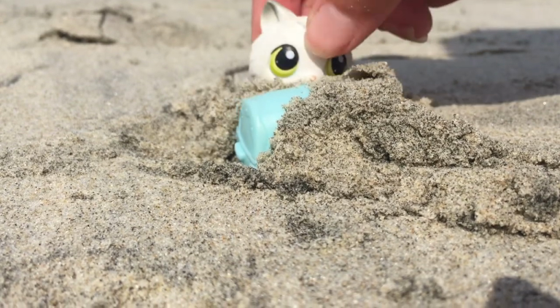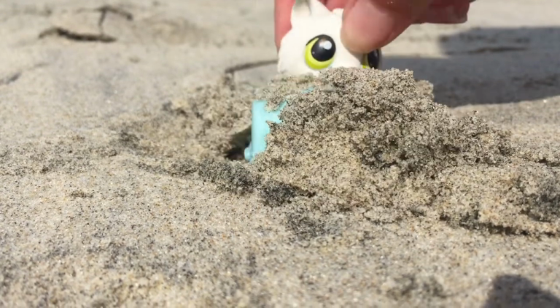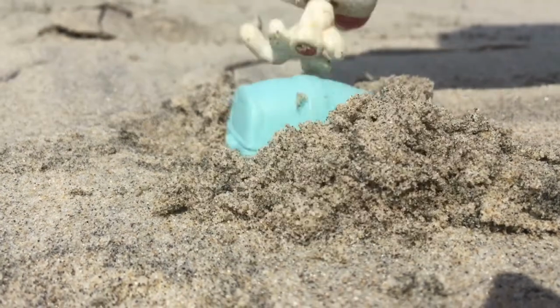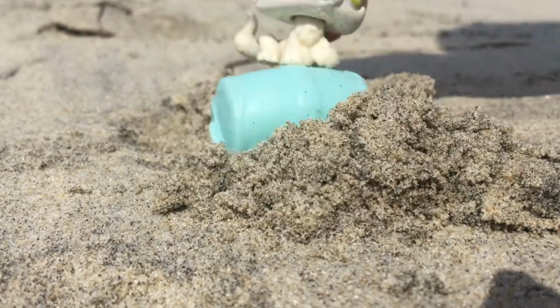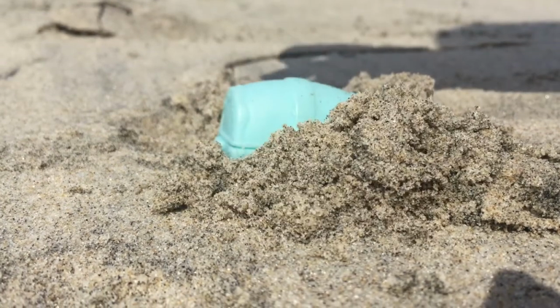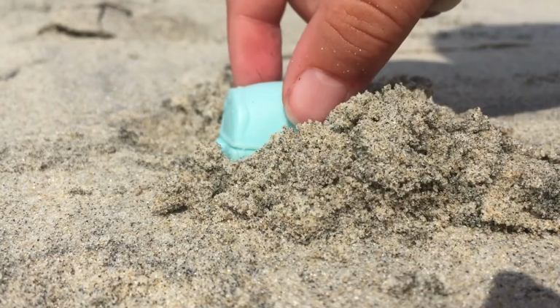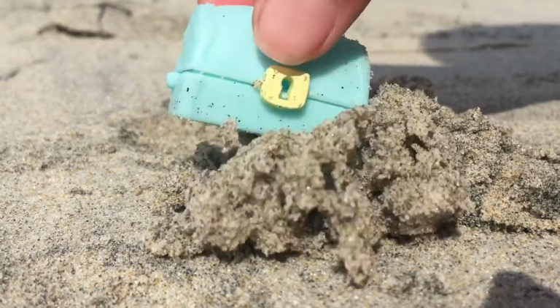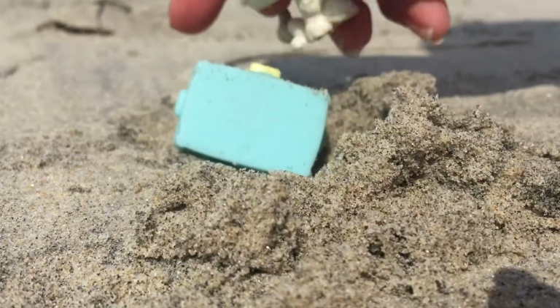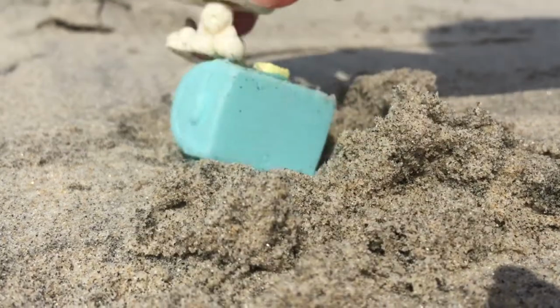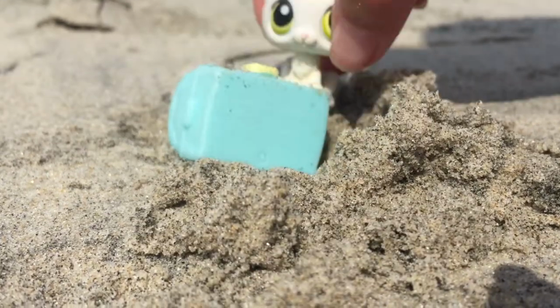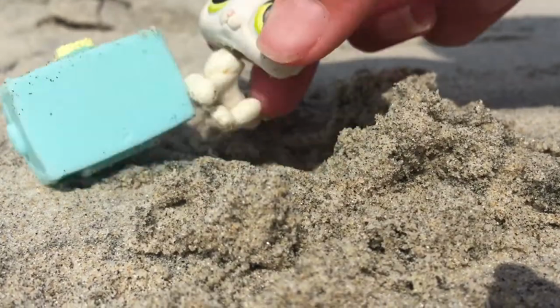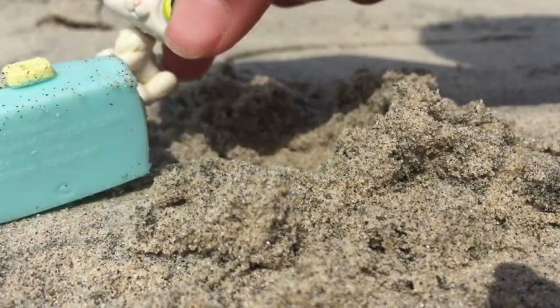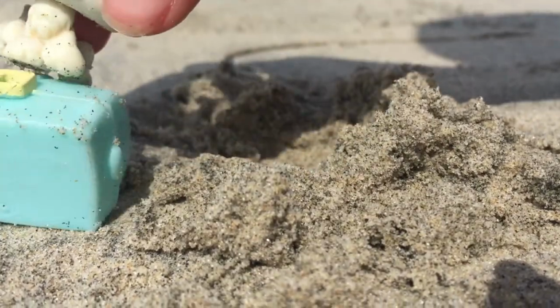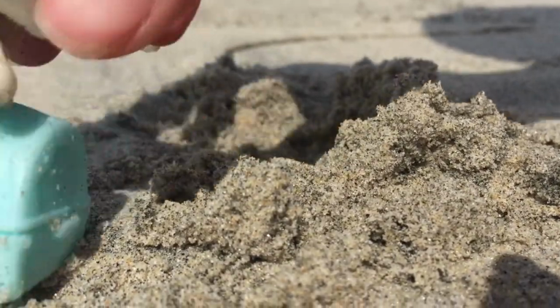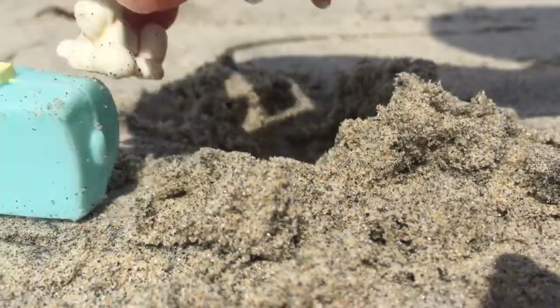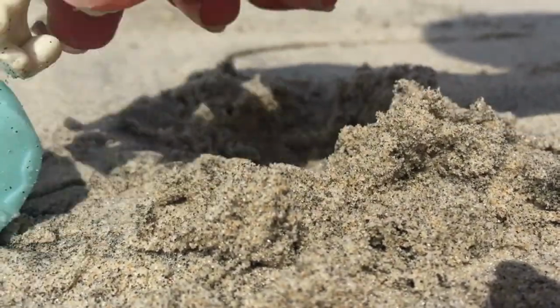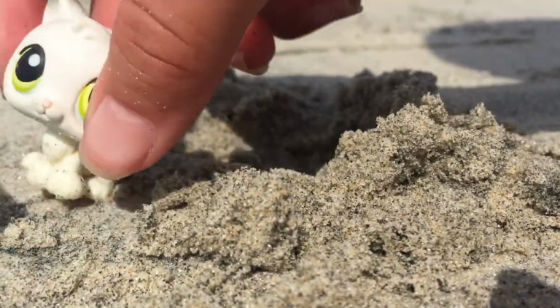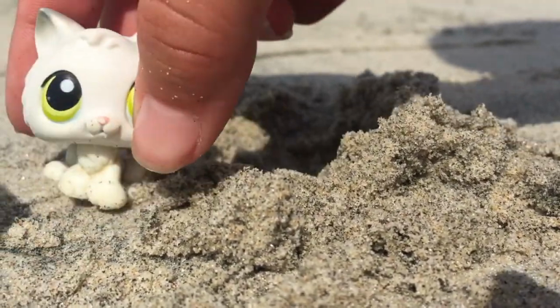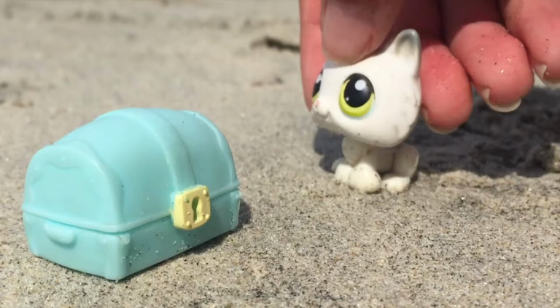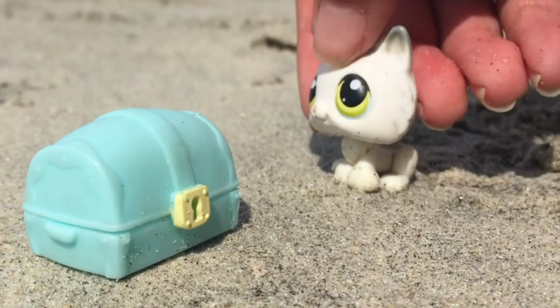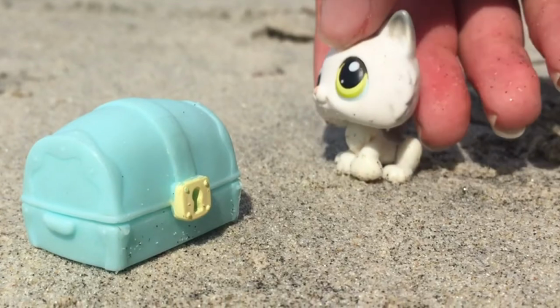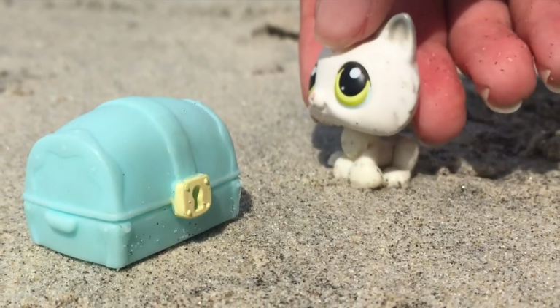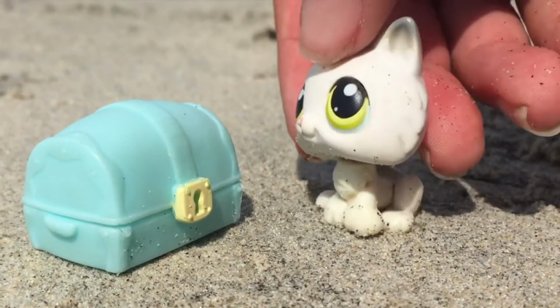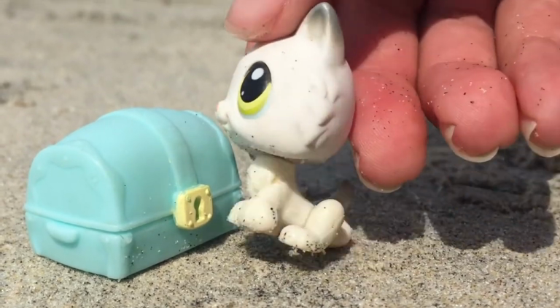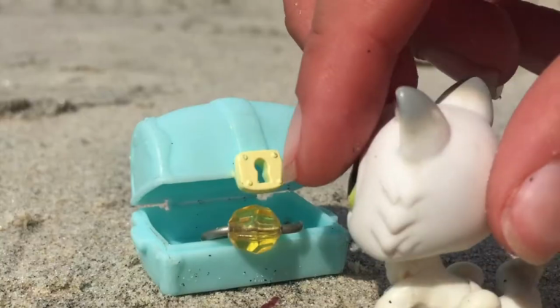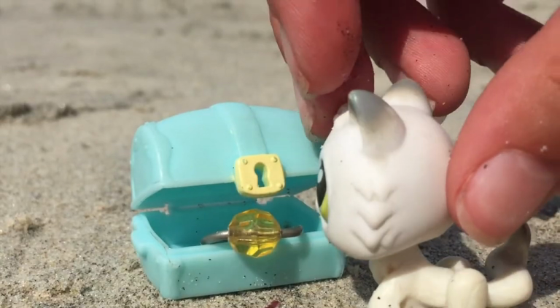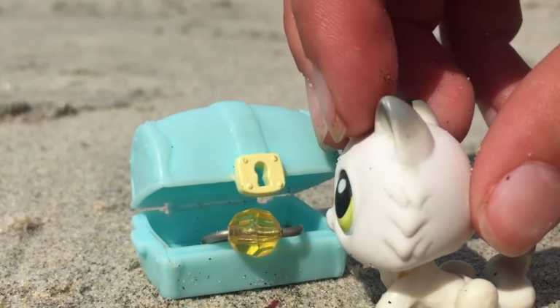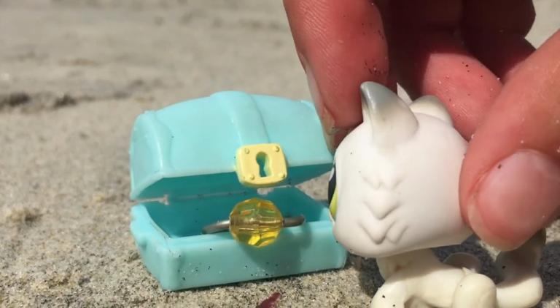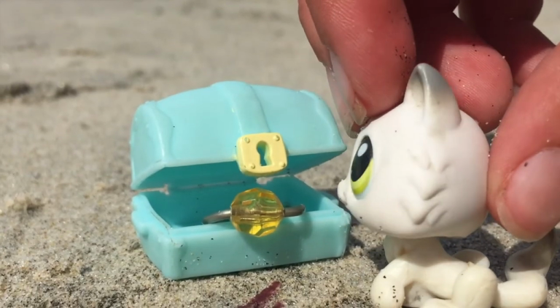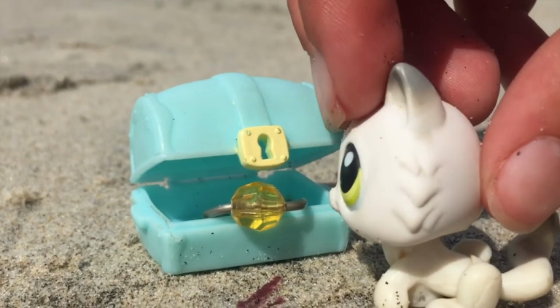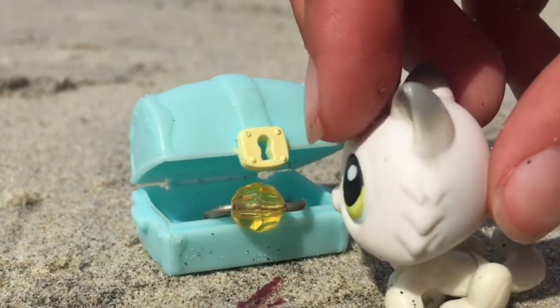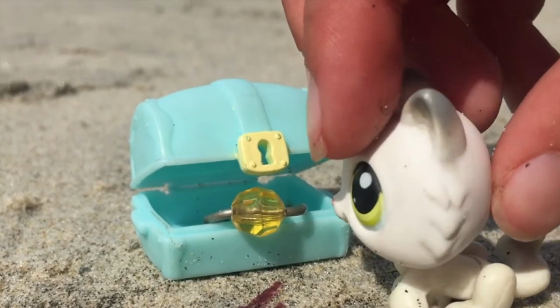Oh wow. It's heavy, it's heavy. Wow. I wonder what's inside. Ooh, a necklace! How cool.